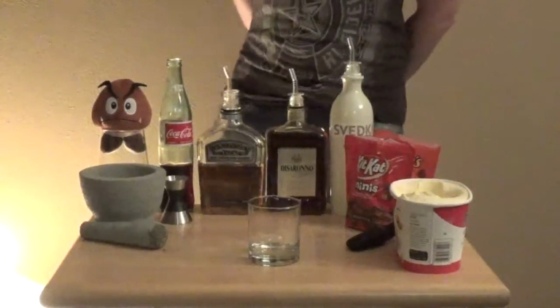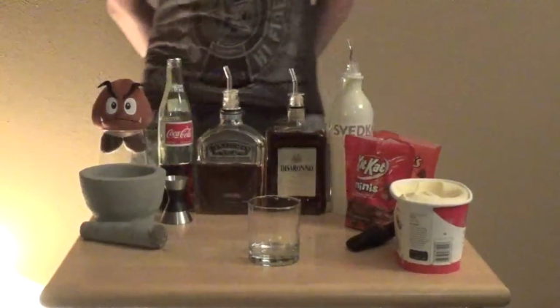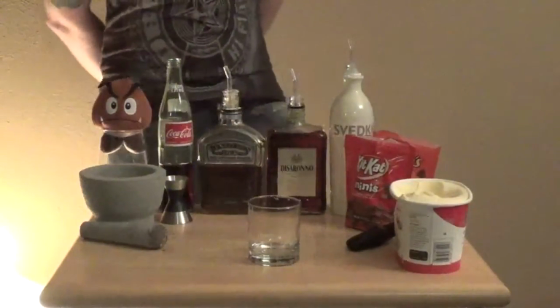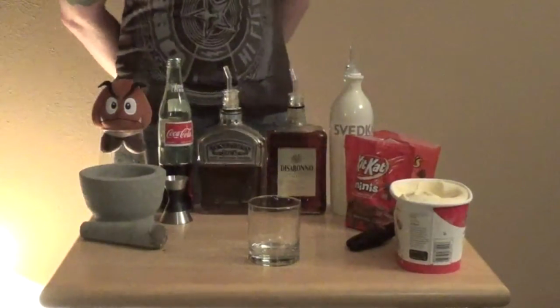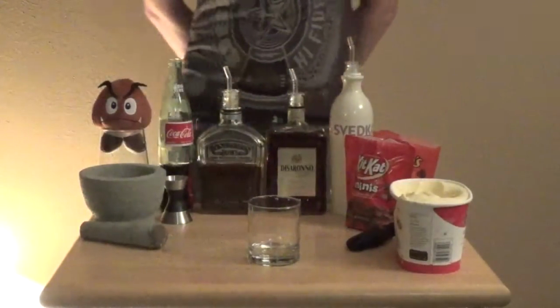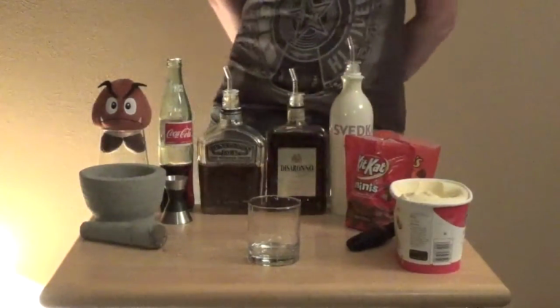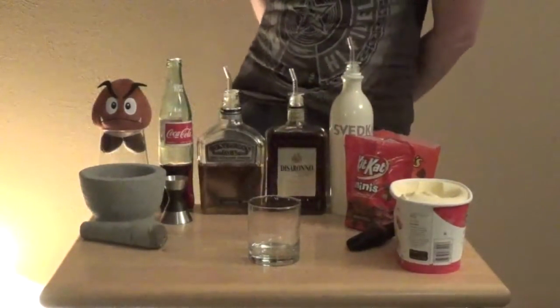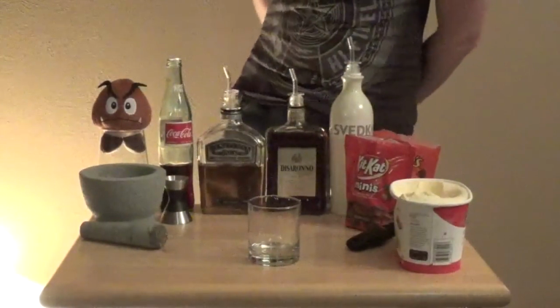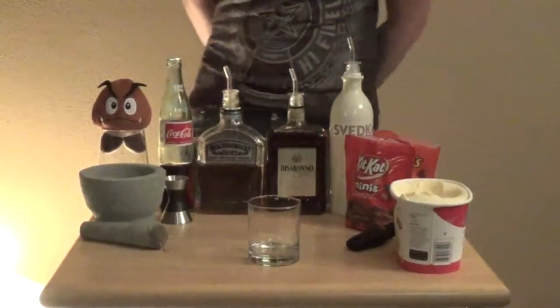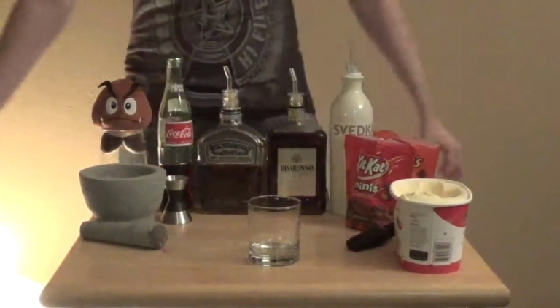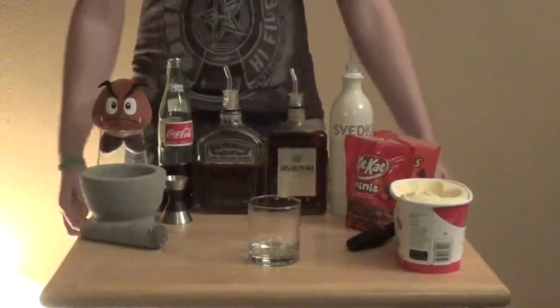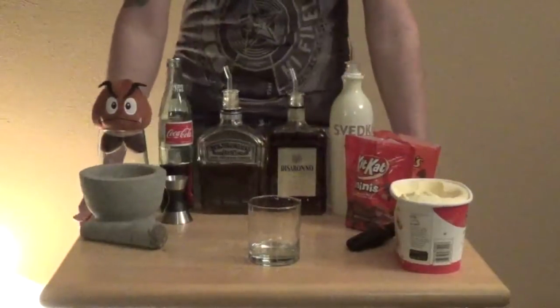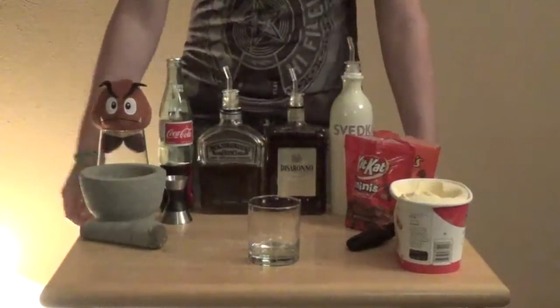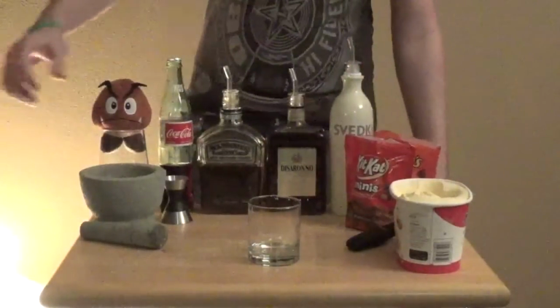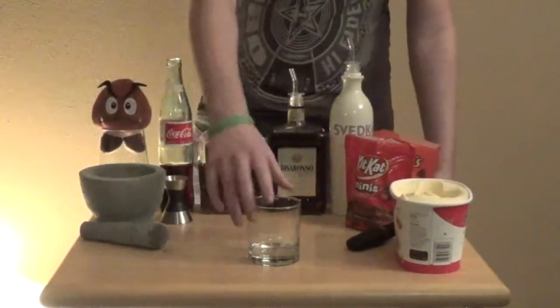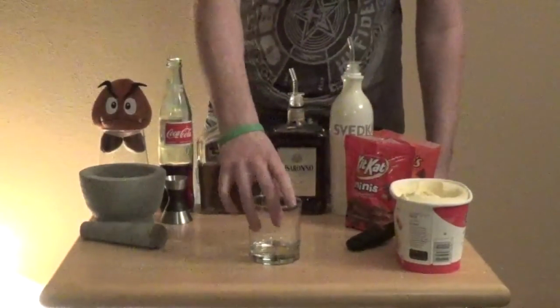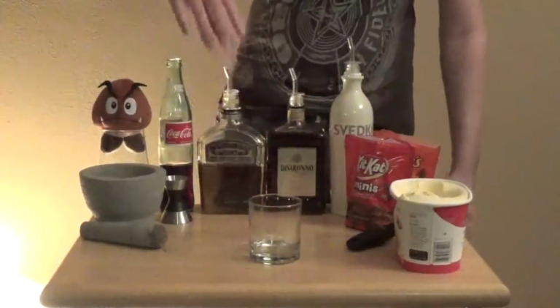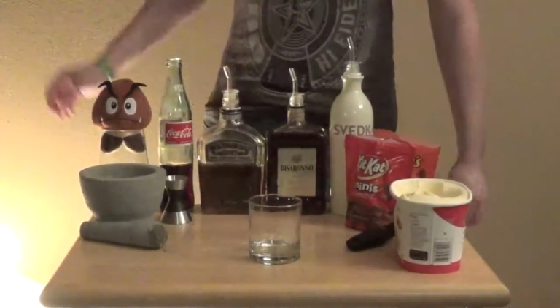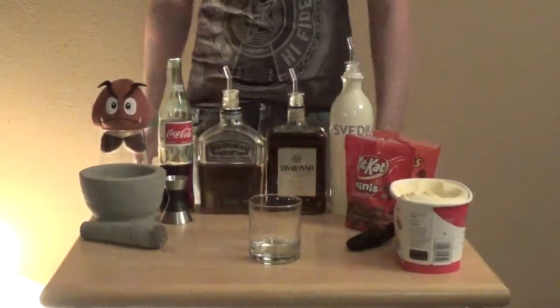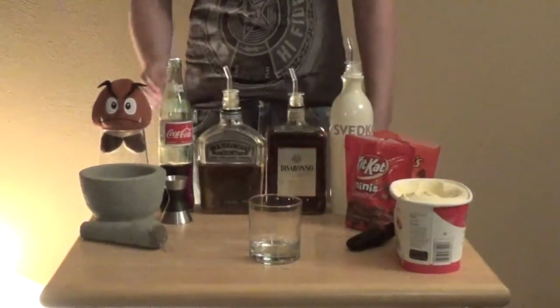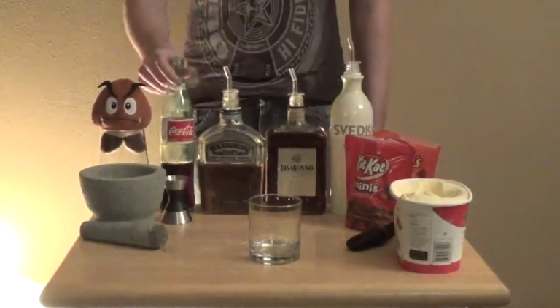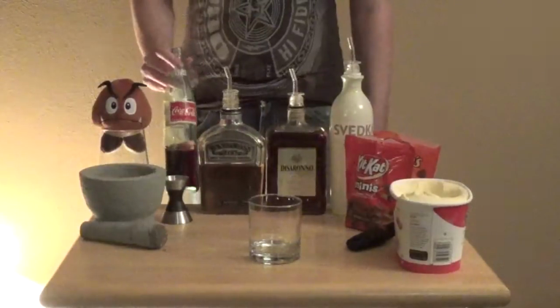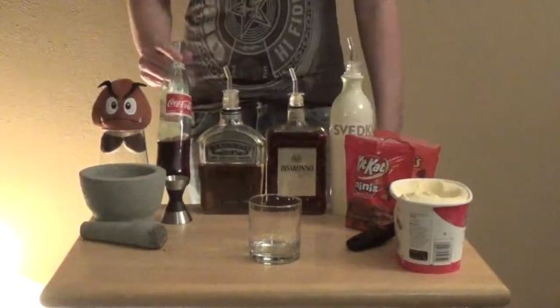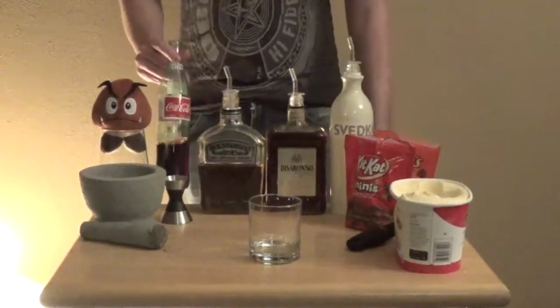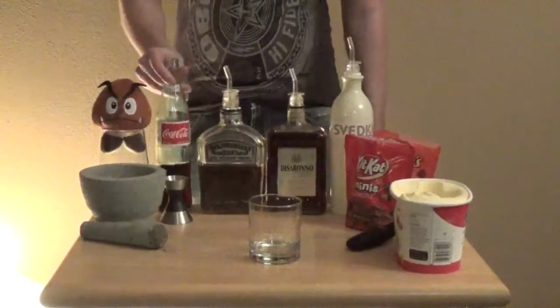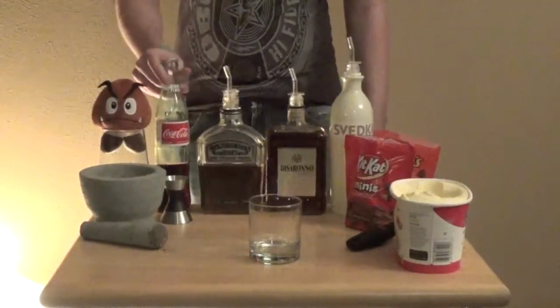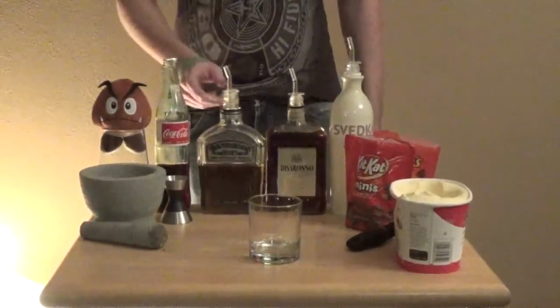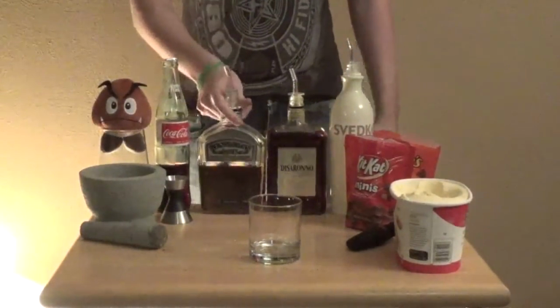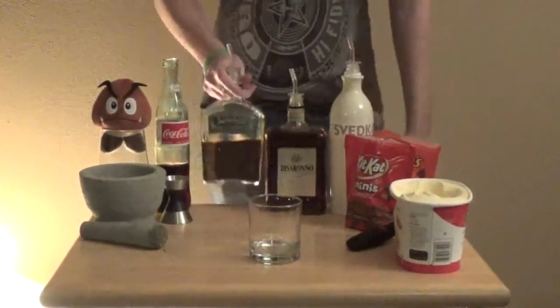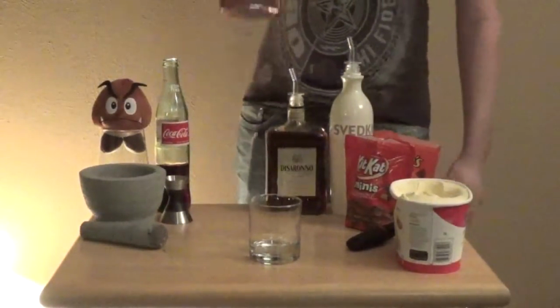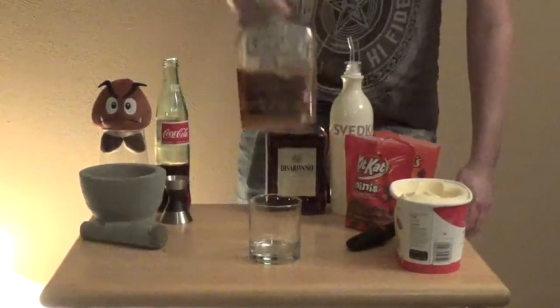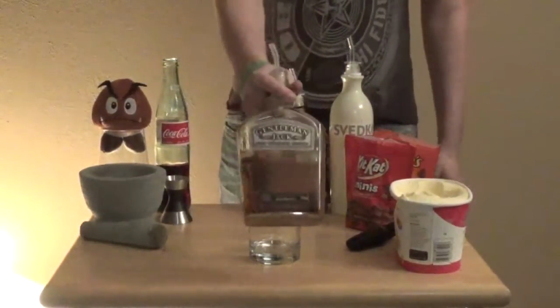Hello and welcome to episode 4 of Ambrosia. Today we are going to be making one of my personal favorite drinks. This is going to be called the Sweet Tooth. What you're going to need is just some regular Coca-Cola, some whiskey — I prefer Gentleman Jack,